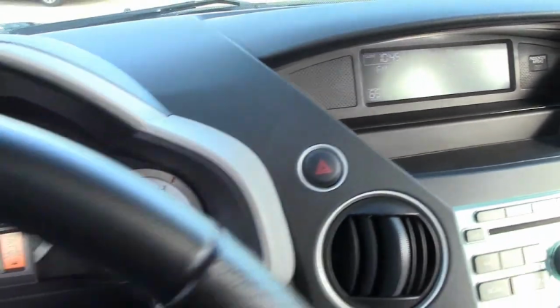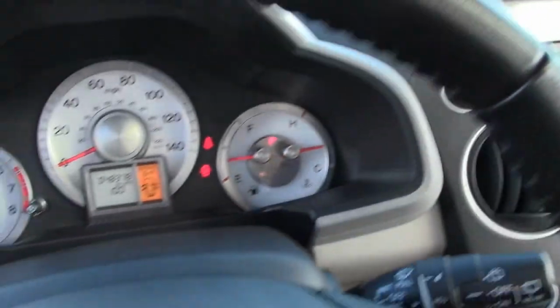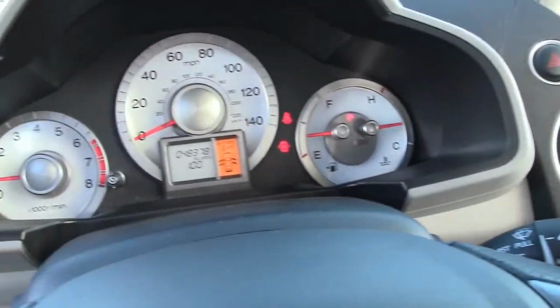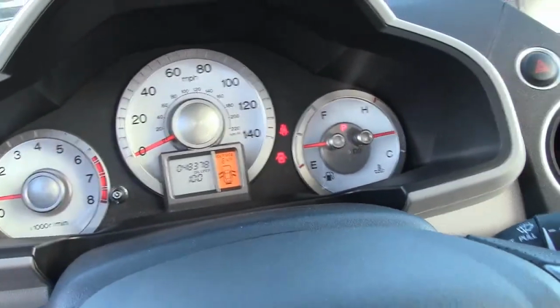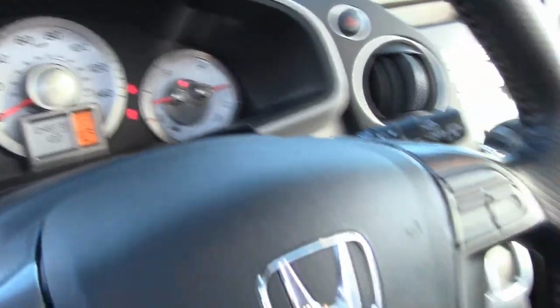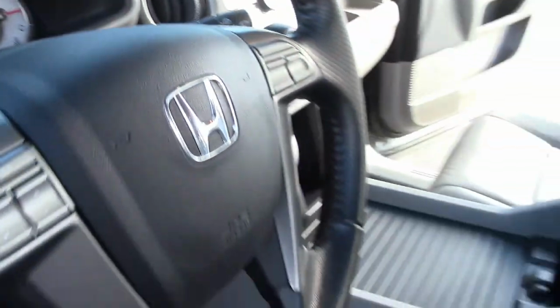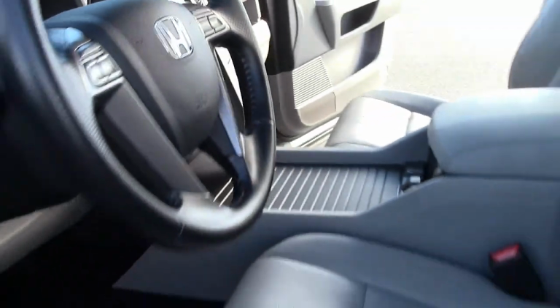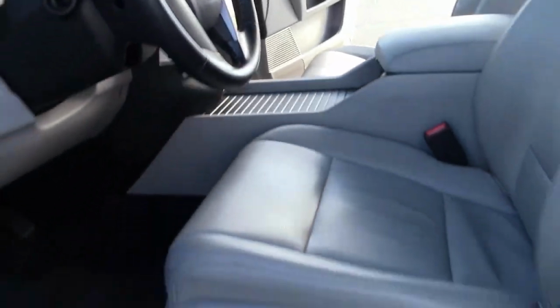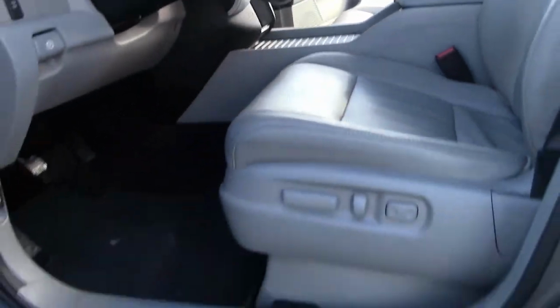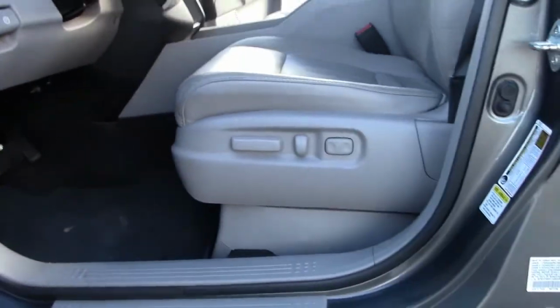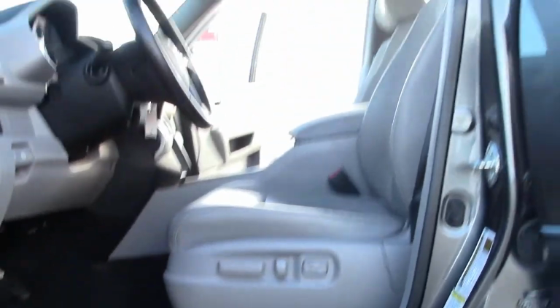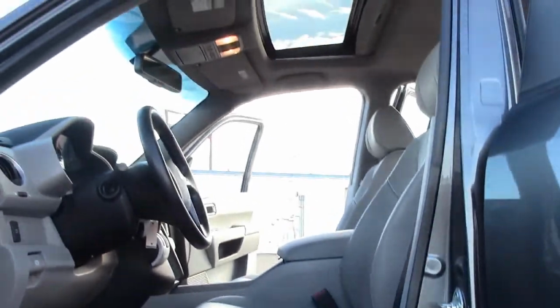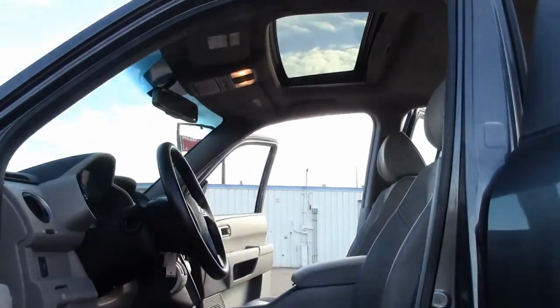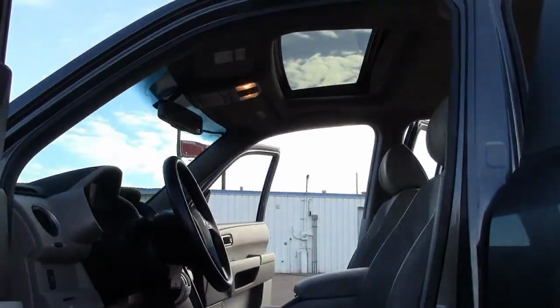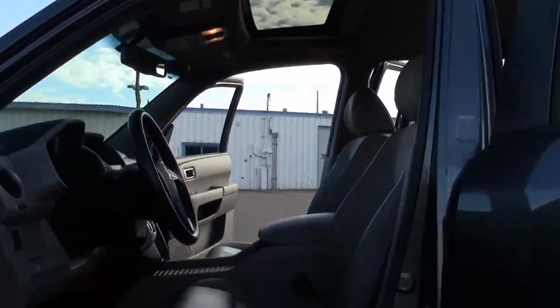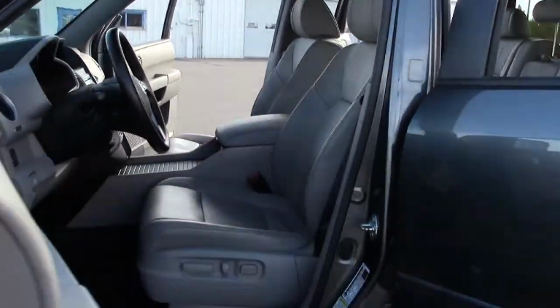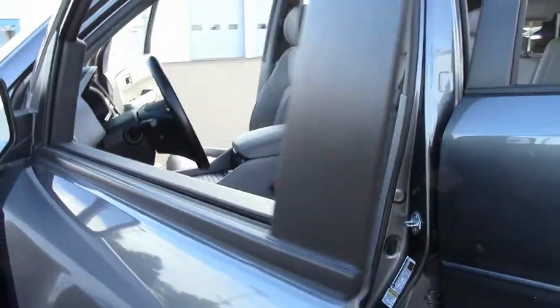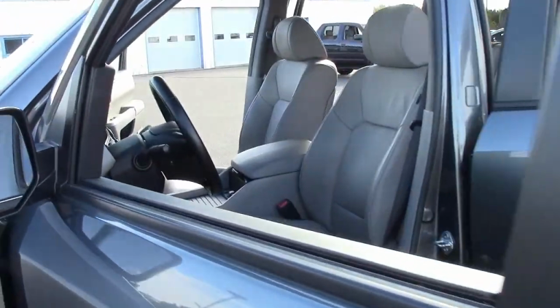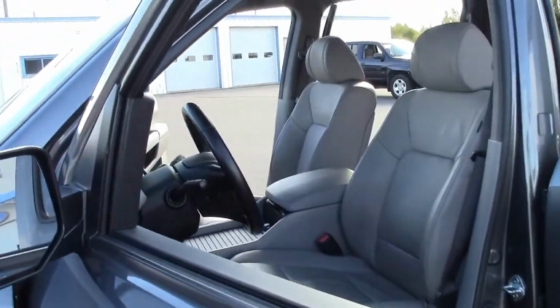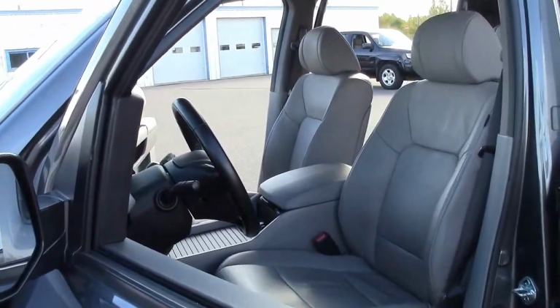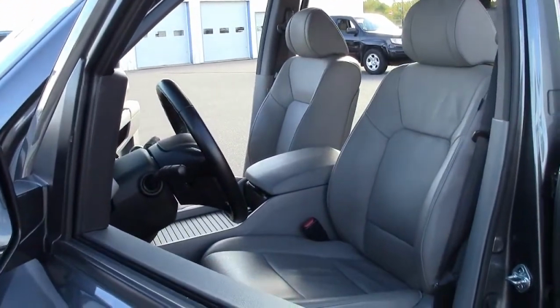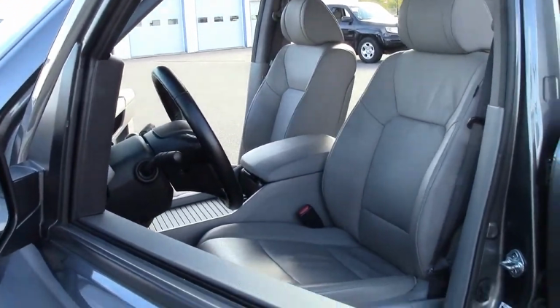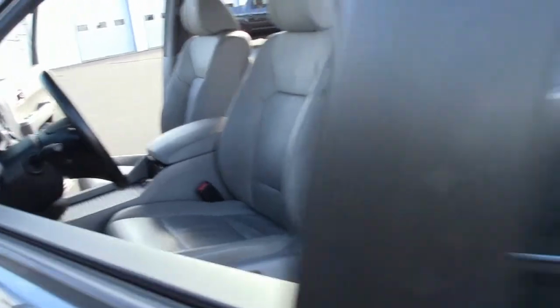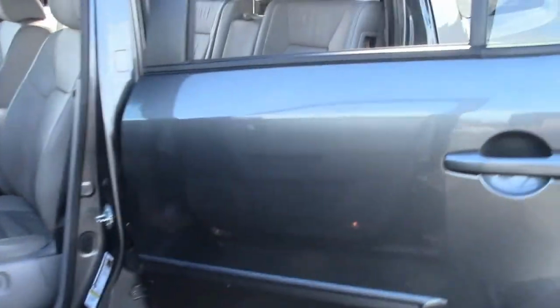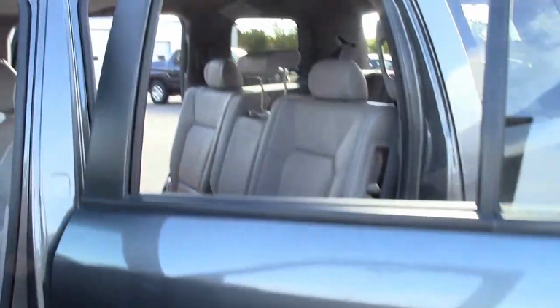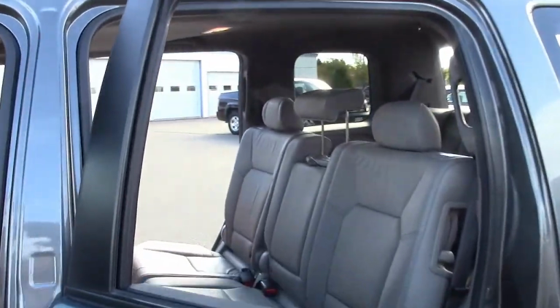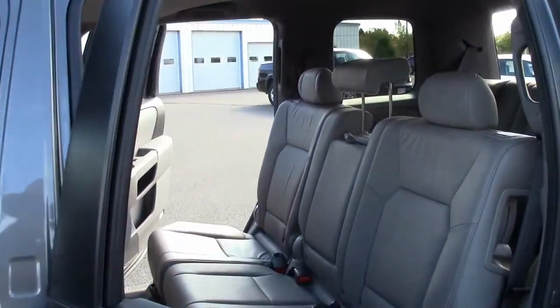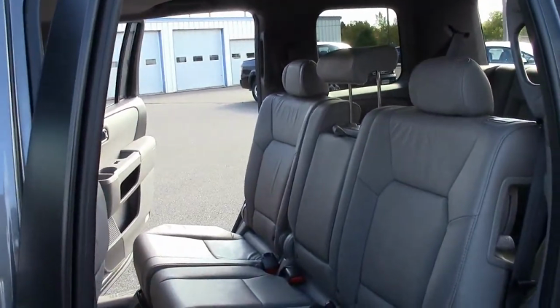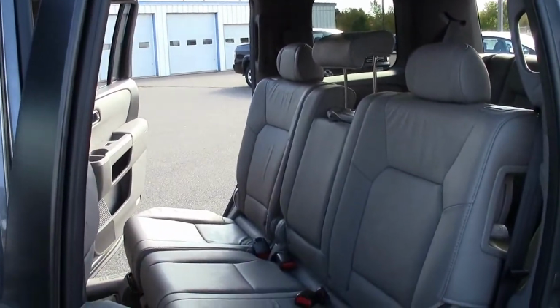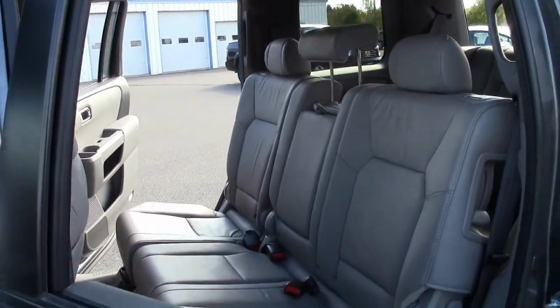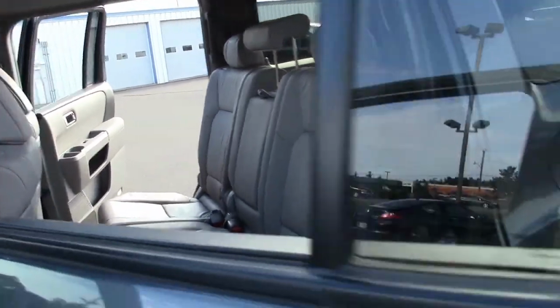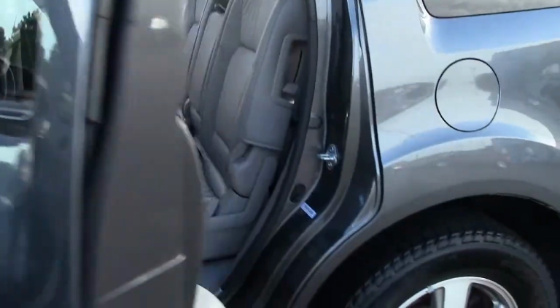The Pilot's 3.5-liter V6 engine allows it to get an EPA estimate of 22 miles per gallon on the highway, and it can tow up to 4,500 pounds. There aren't many mid-size SUVs that can transport up to 8 people in convenience and comfort, but the Honda Pilot pulls it off.